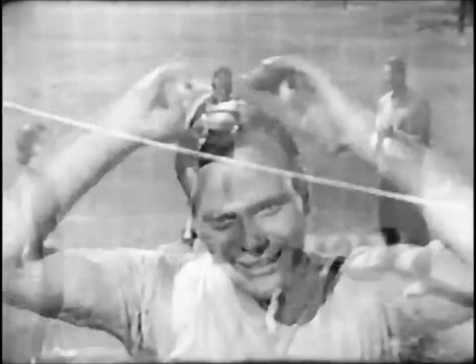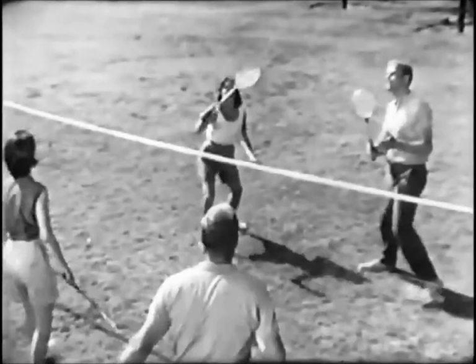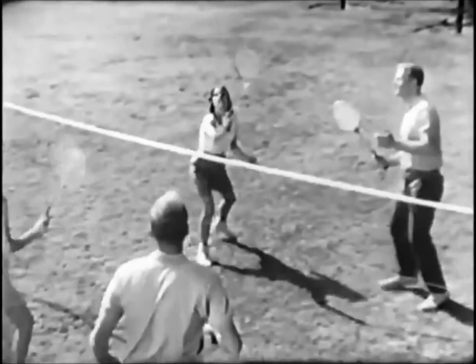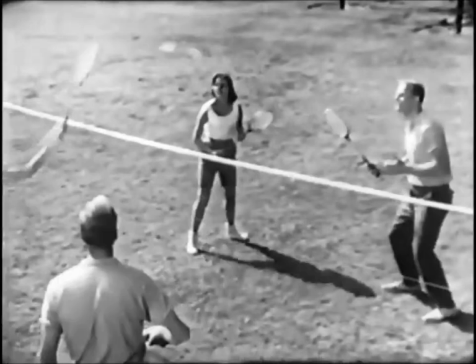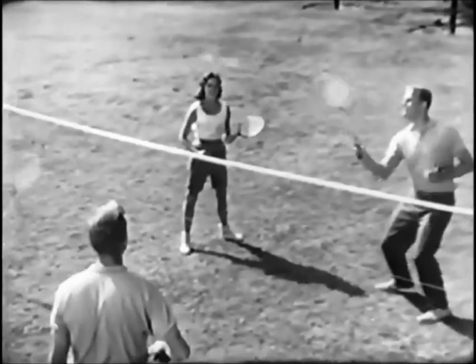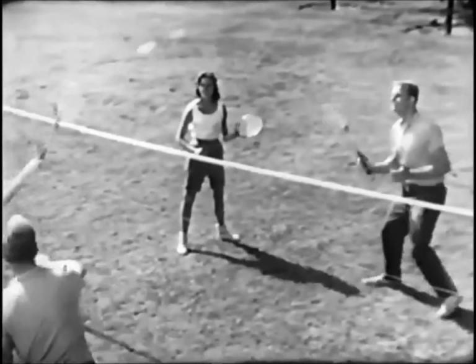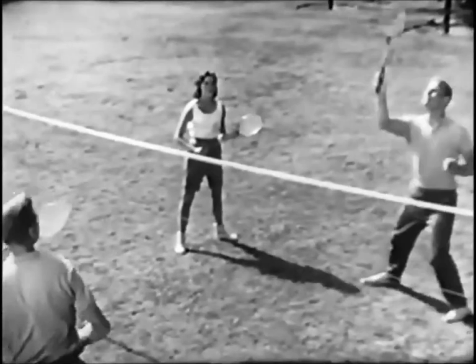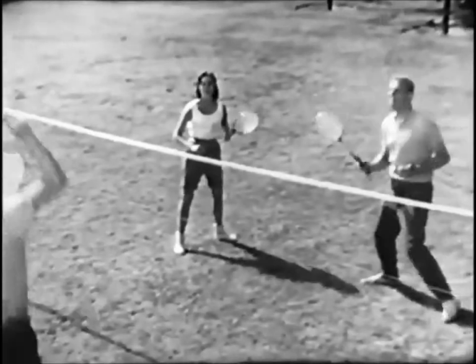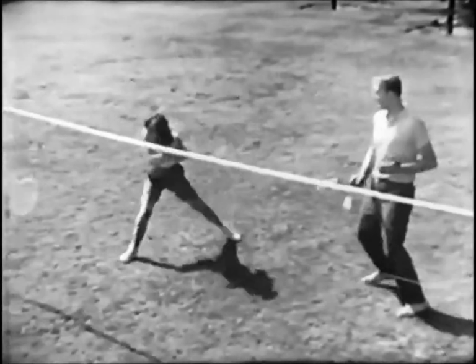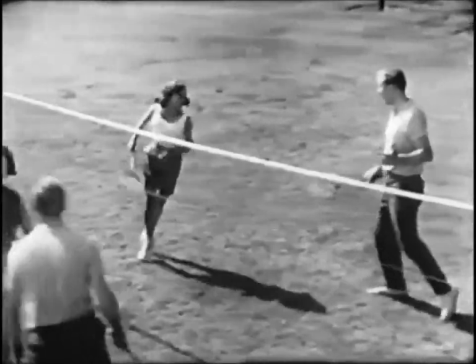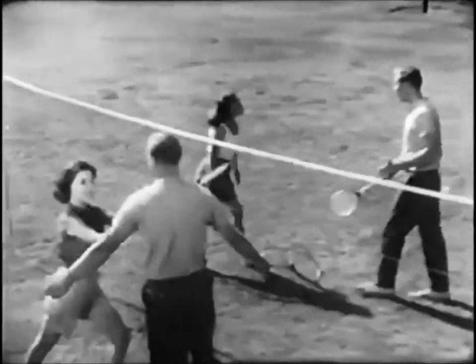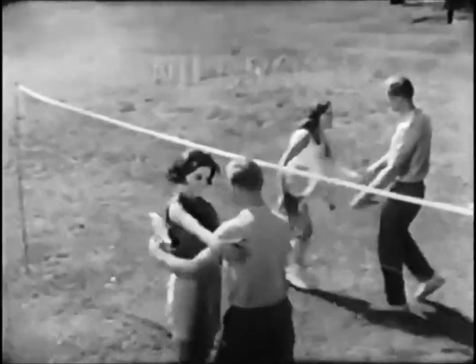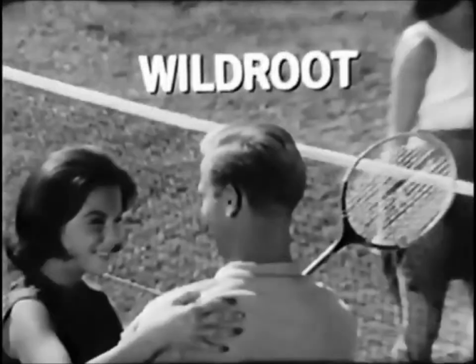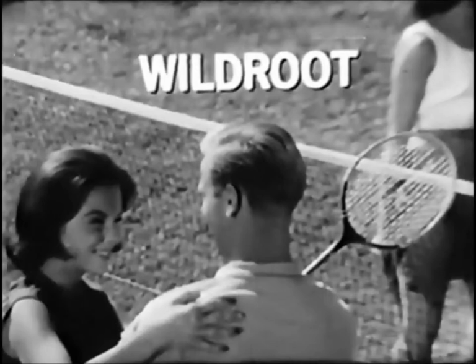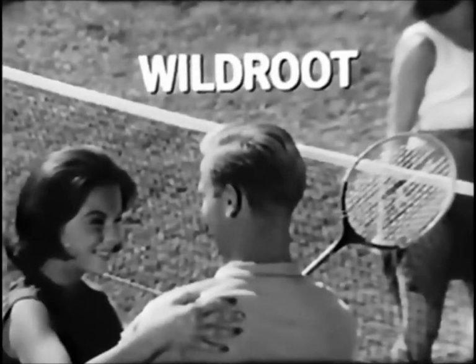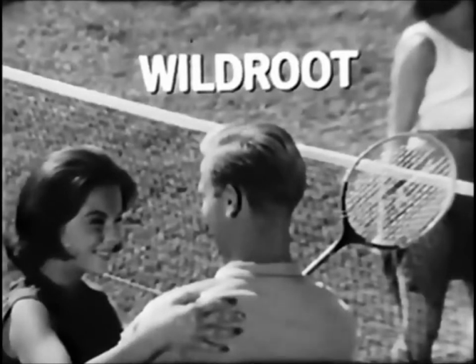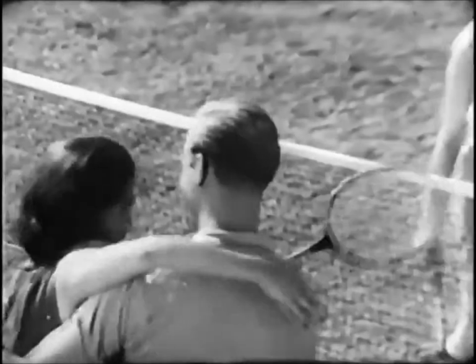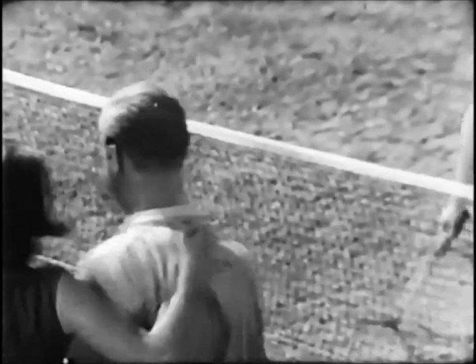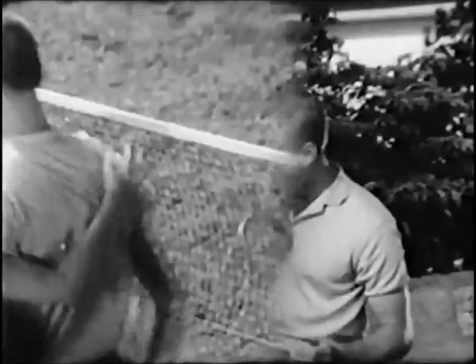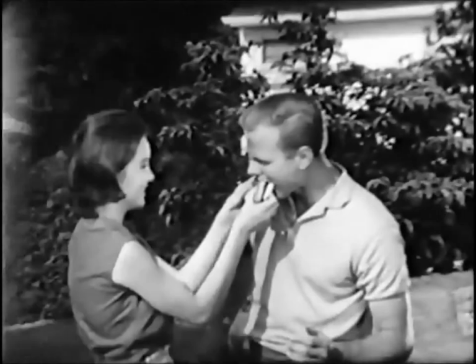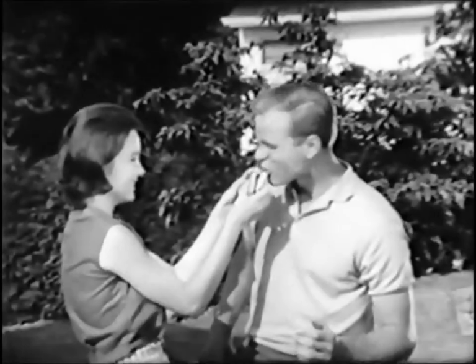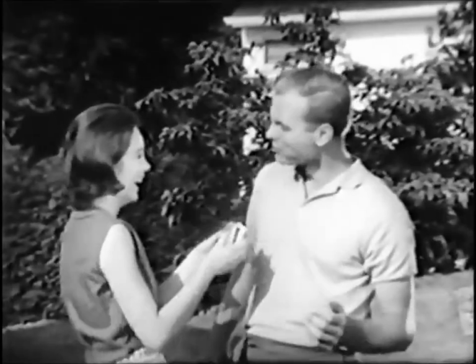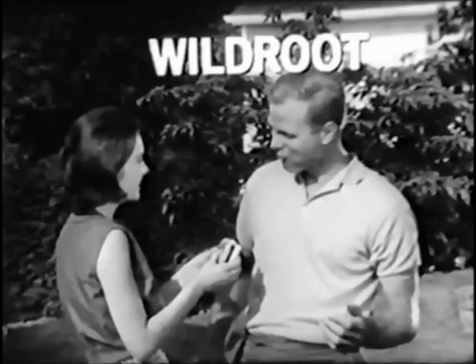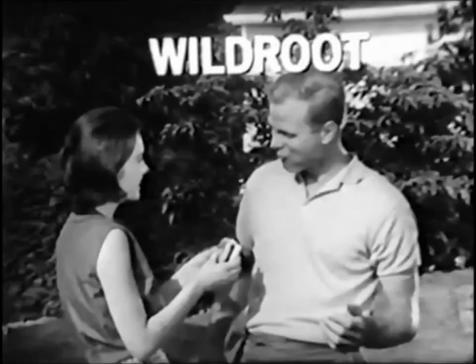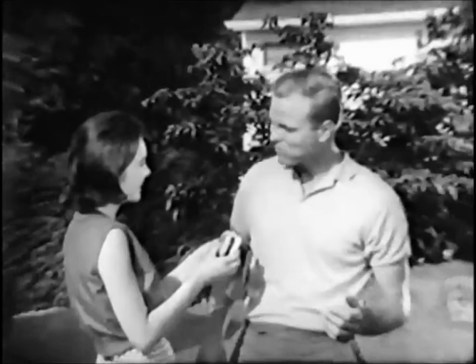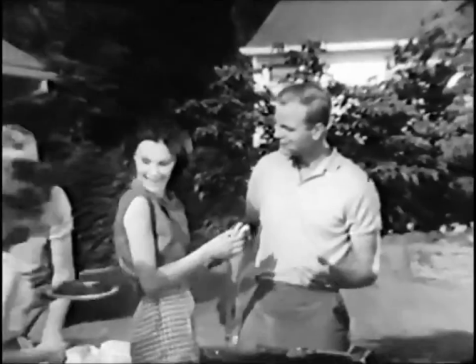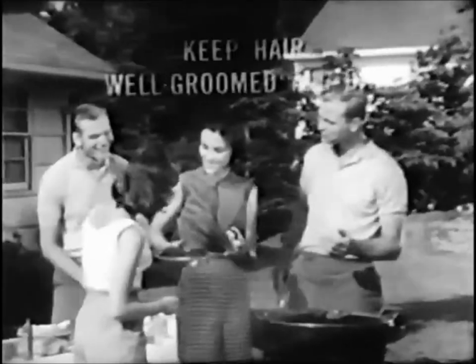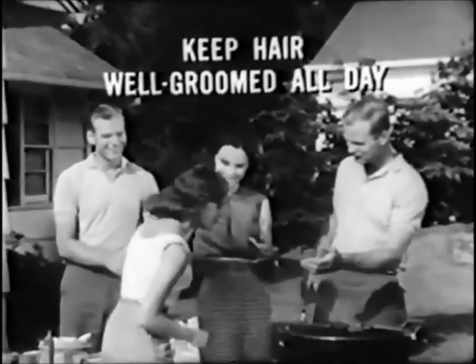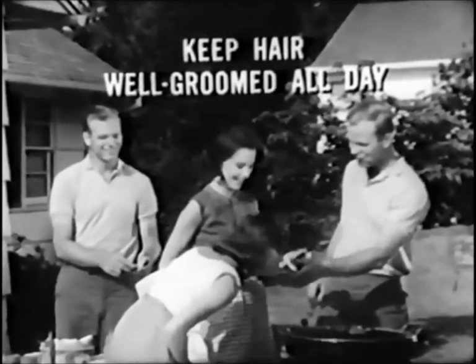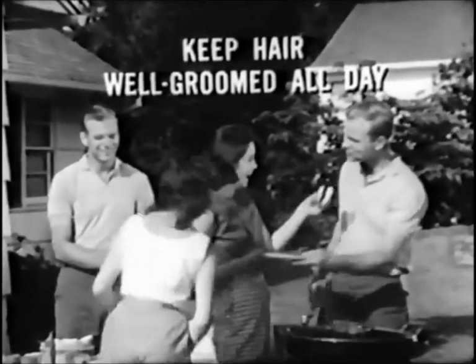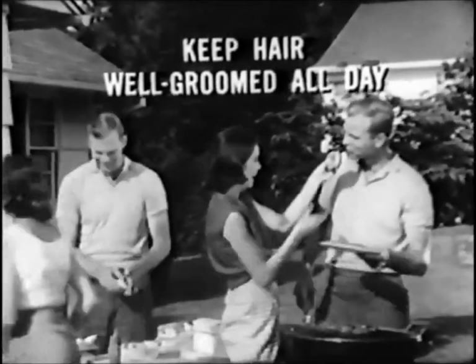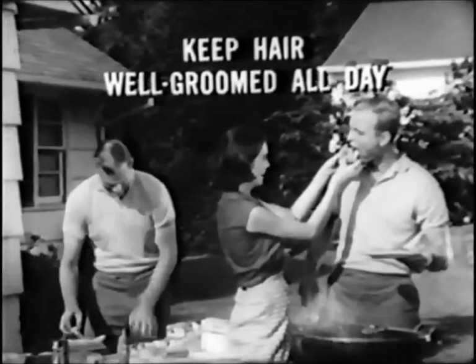Even with an action-packed life under the hot sun, Wild Root keeps your hair well-groomed all day. Wild Root puts the lanolin in to keep dryness out, keep grooming in — to keep hair well-groomed all day.